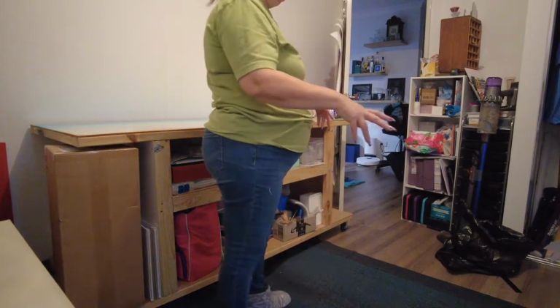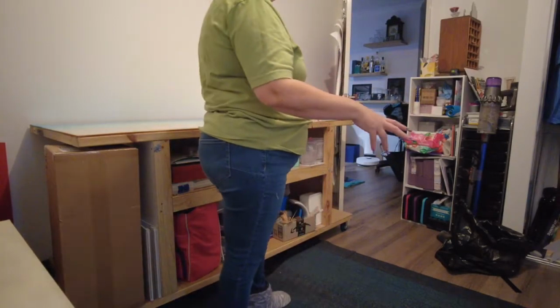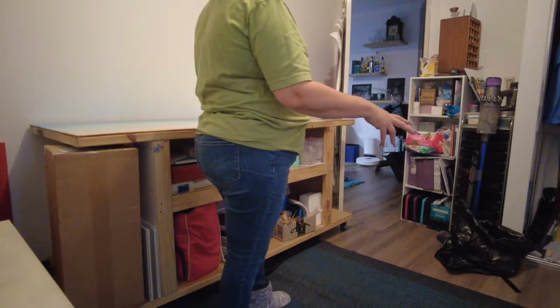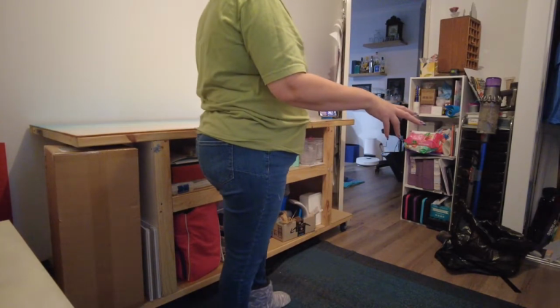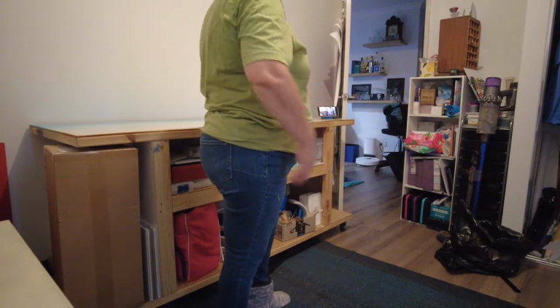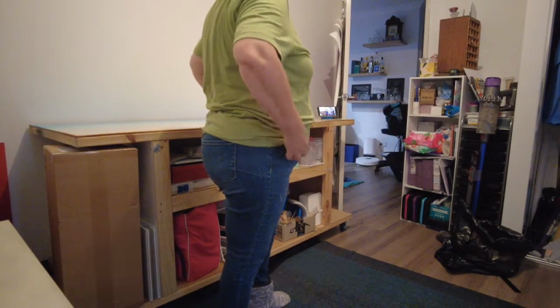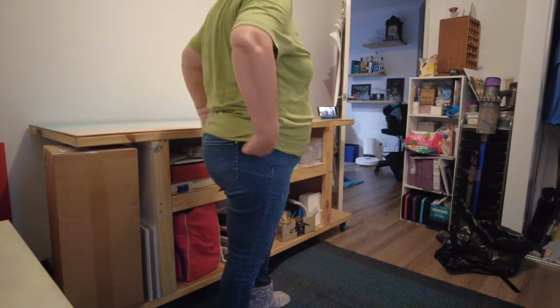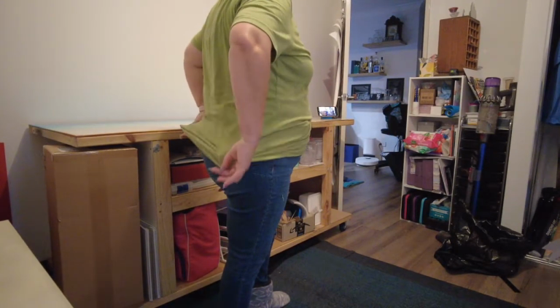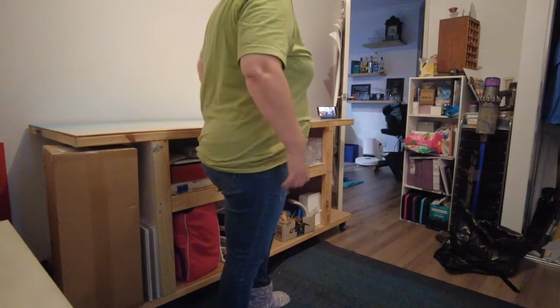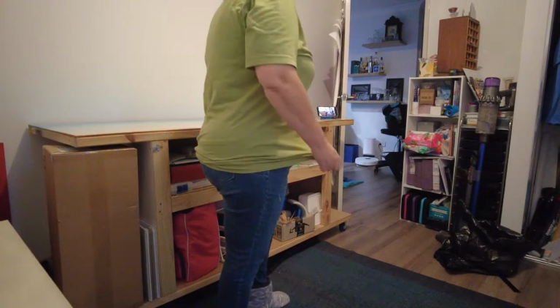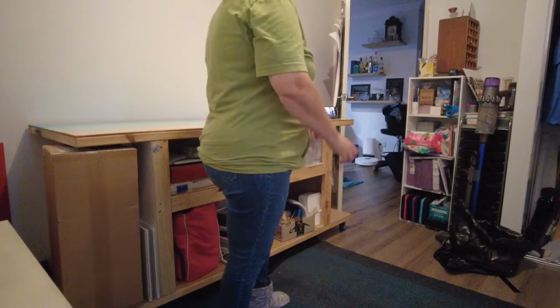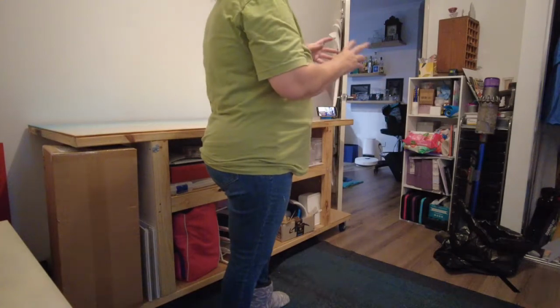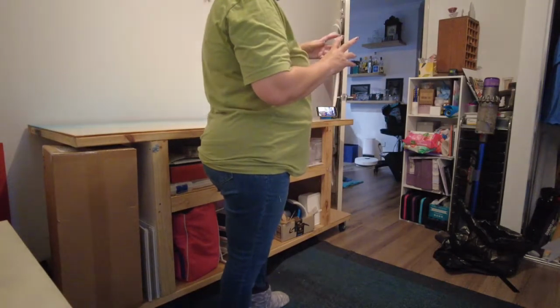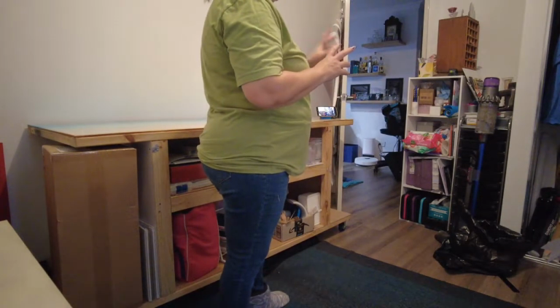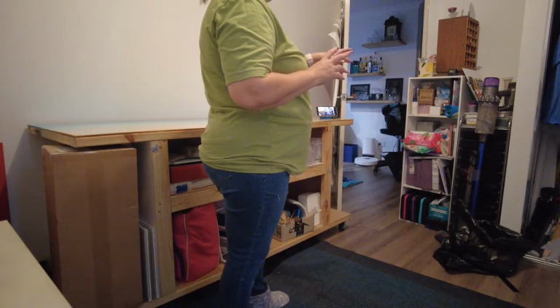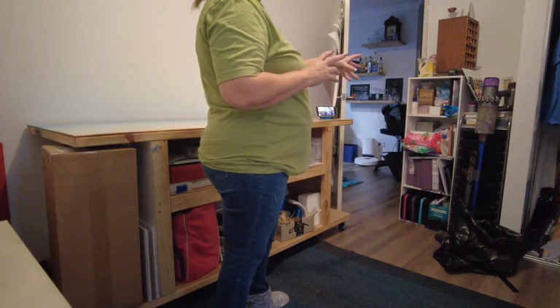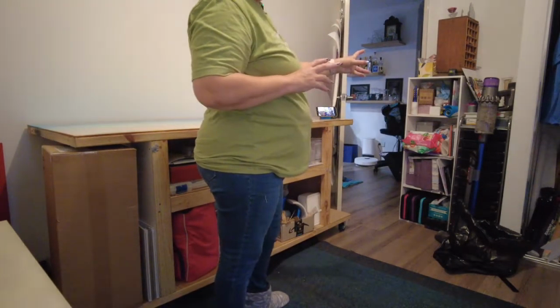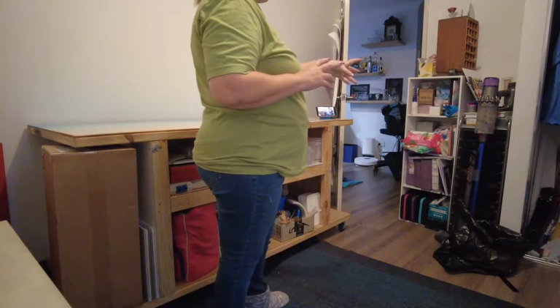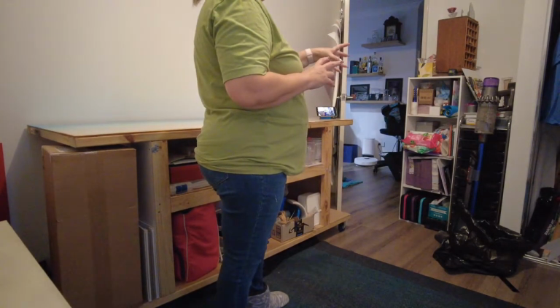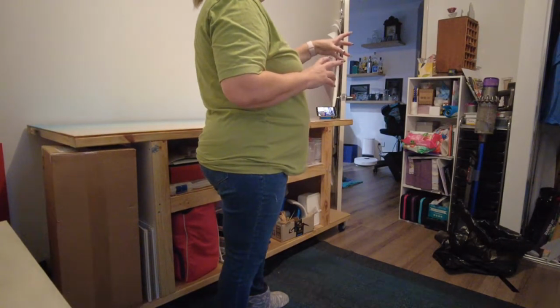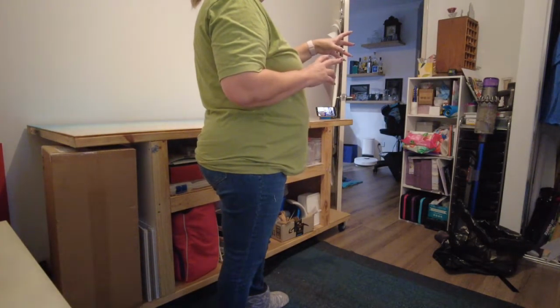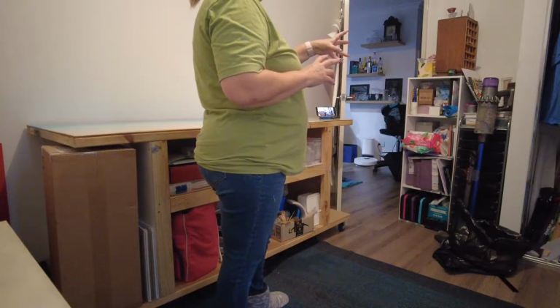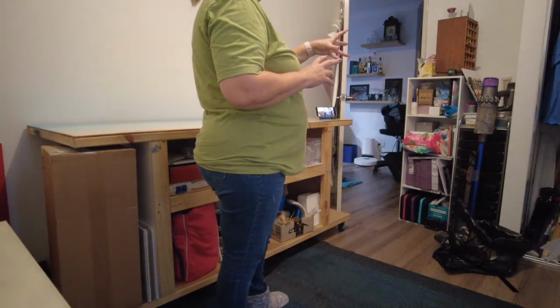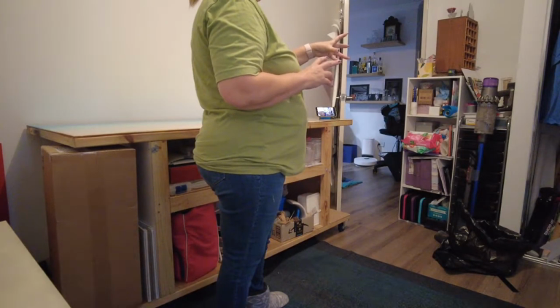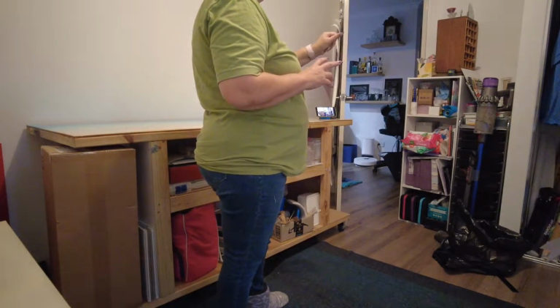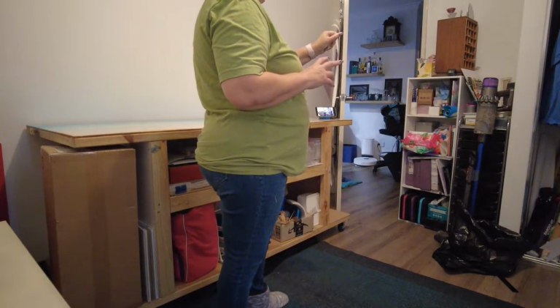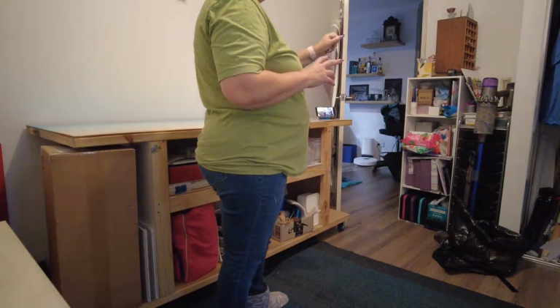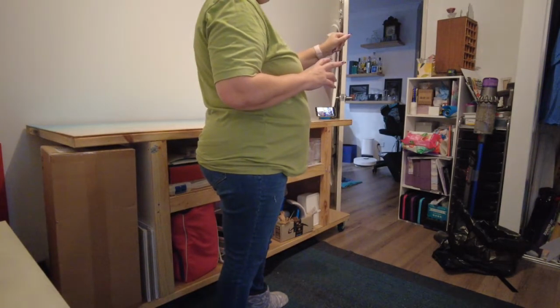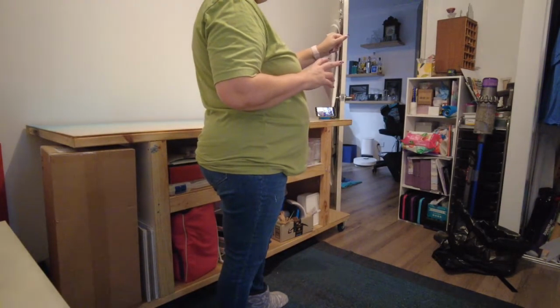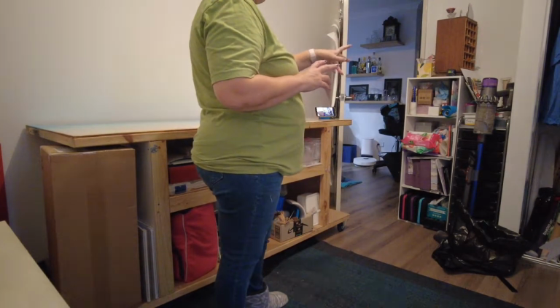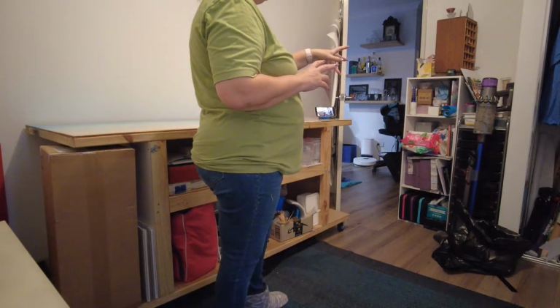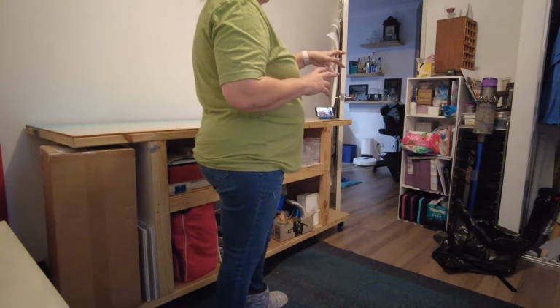...holds diamond painting stuff — it's actually set up for my next Diamond Painting Deutschland canvas.